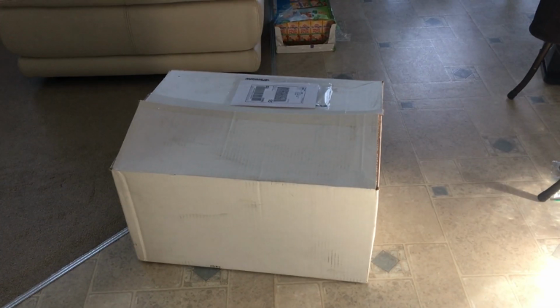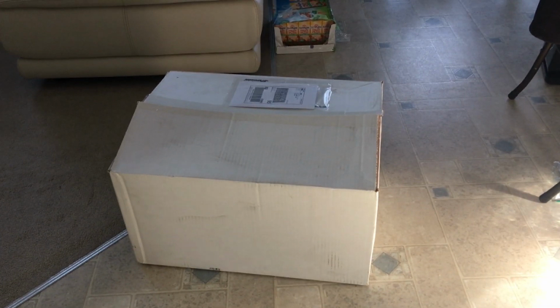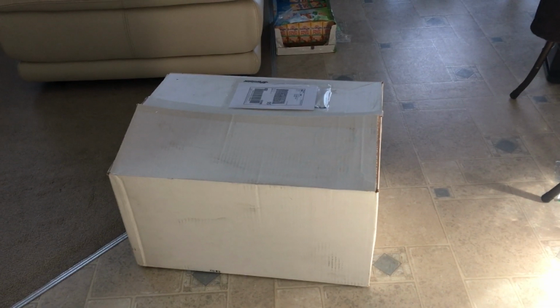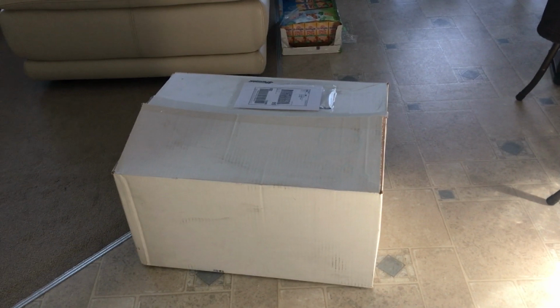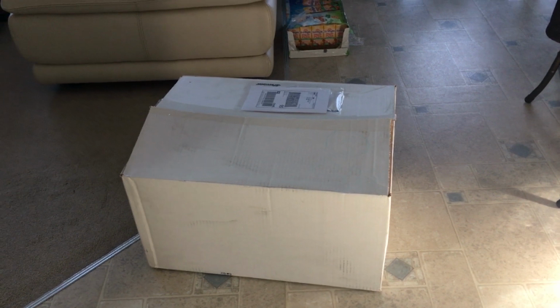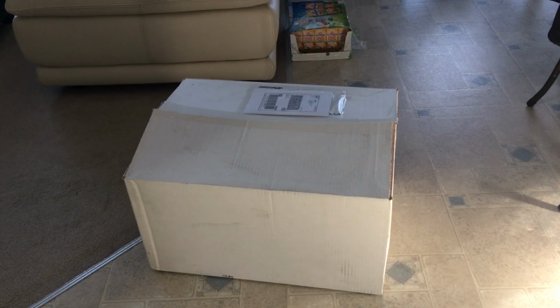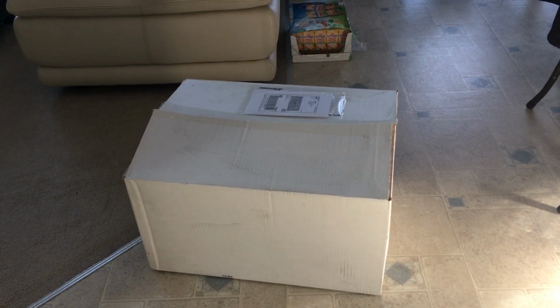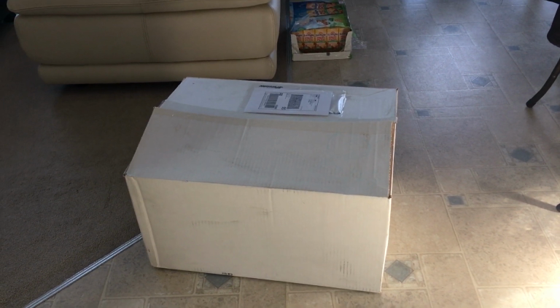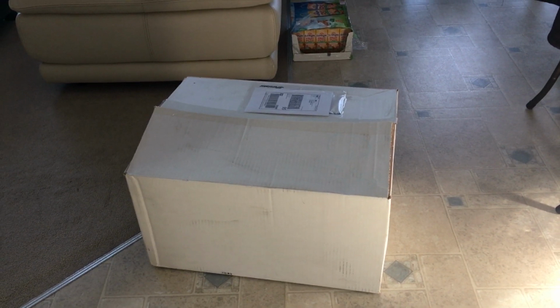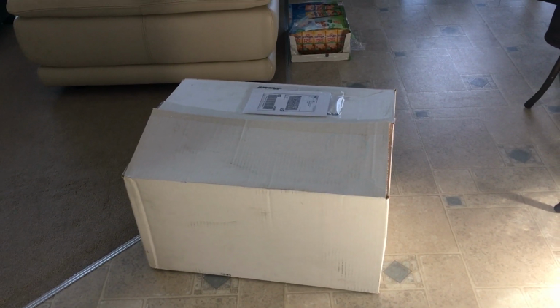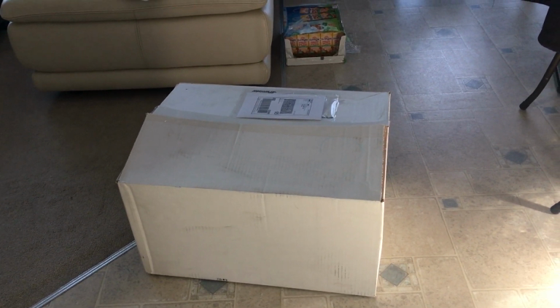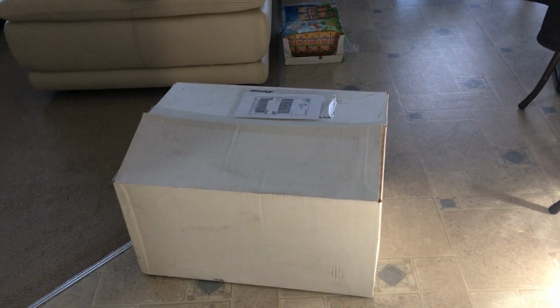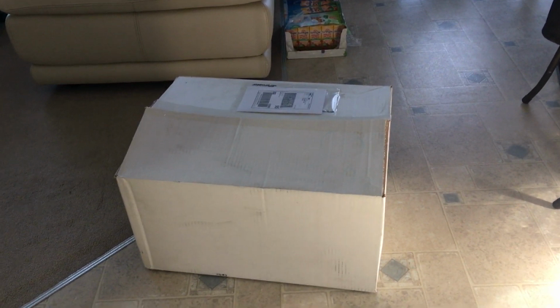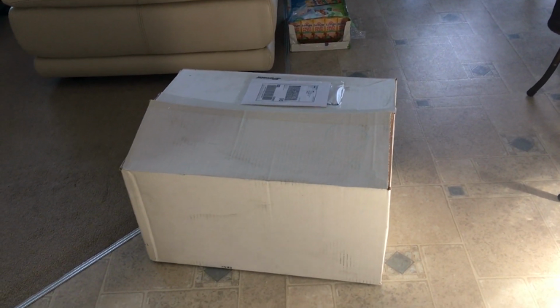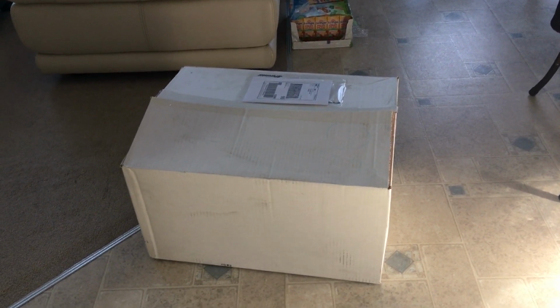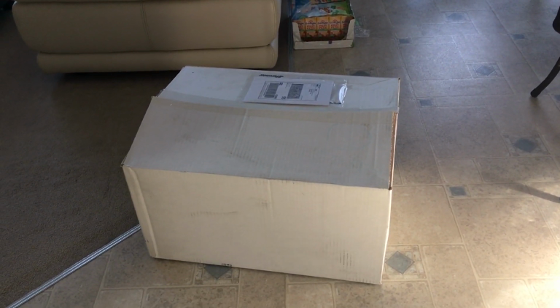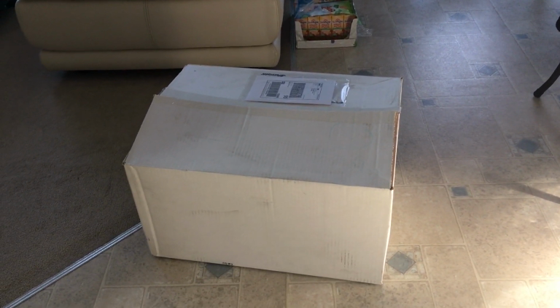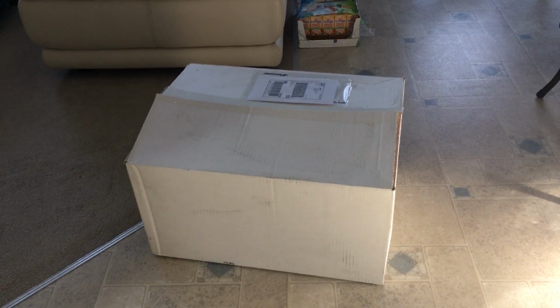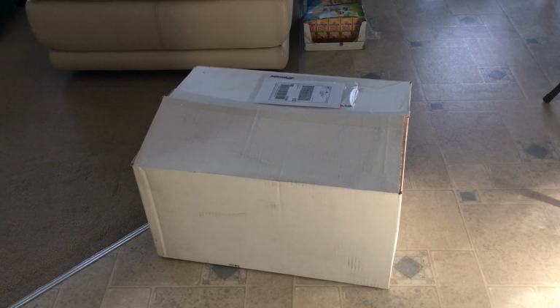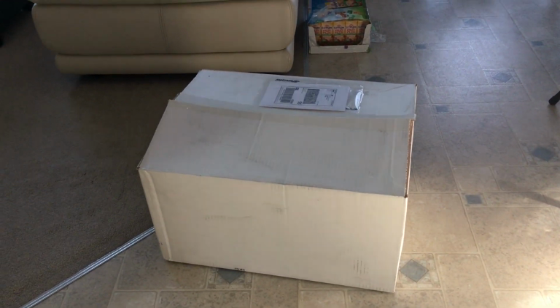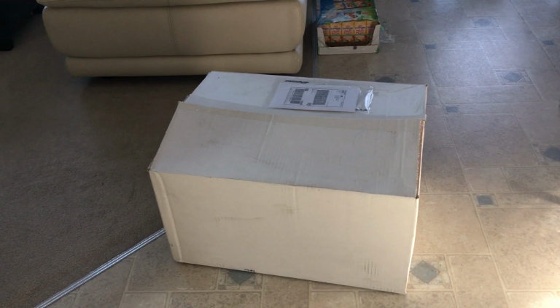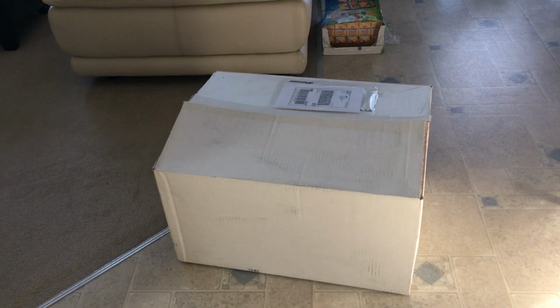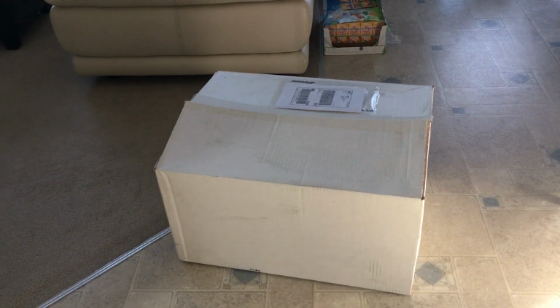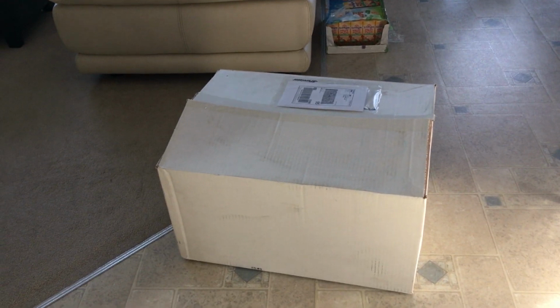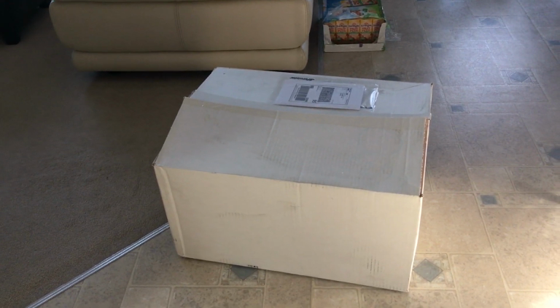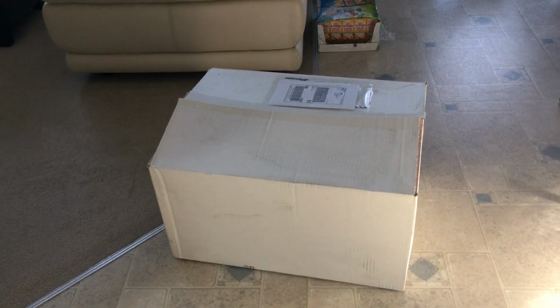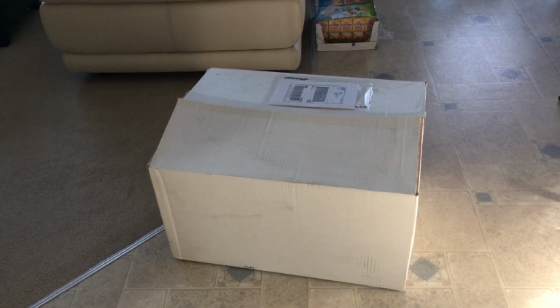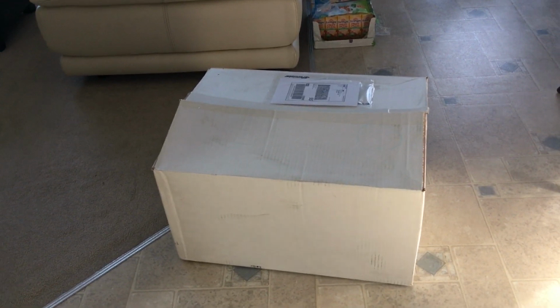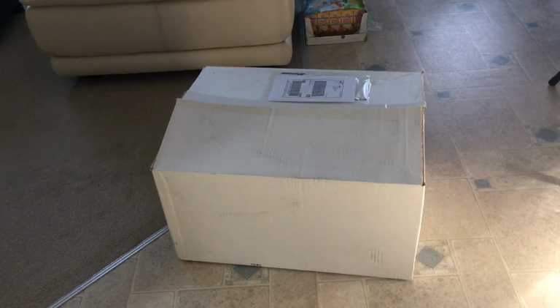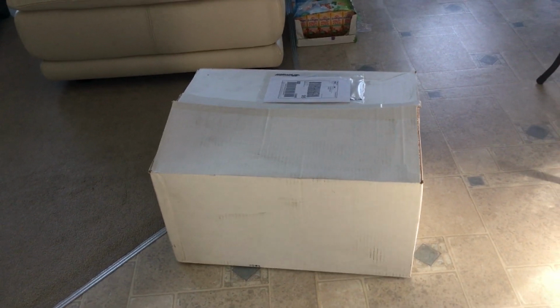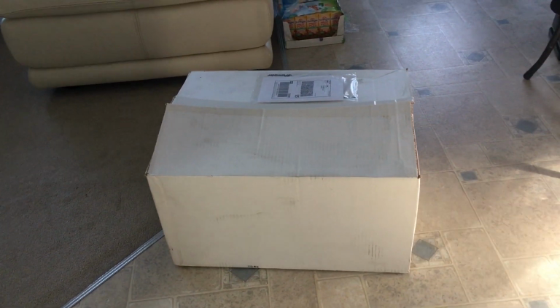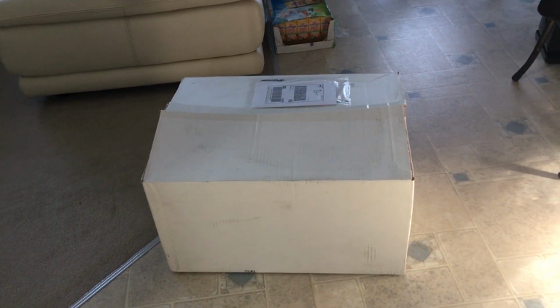Hi YouTube! Today I'm going to be doing an unboxing video of a generator transport cart for a Honda EU2000 suitcase generator.